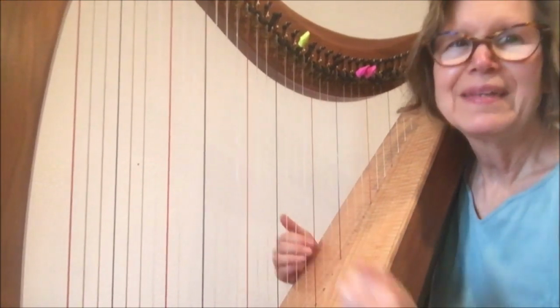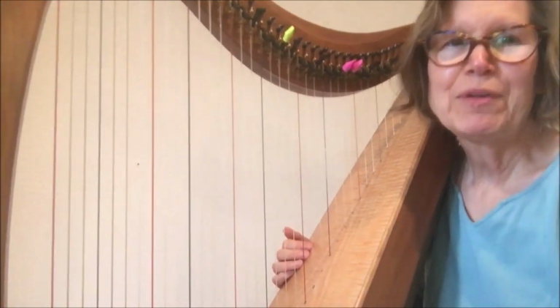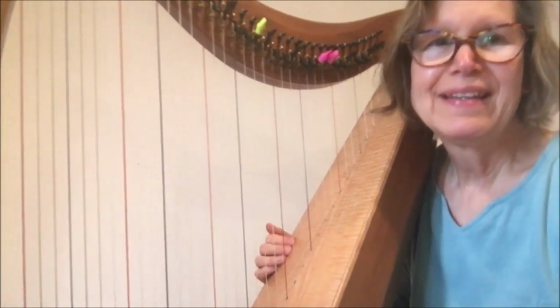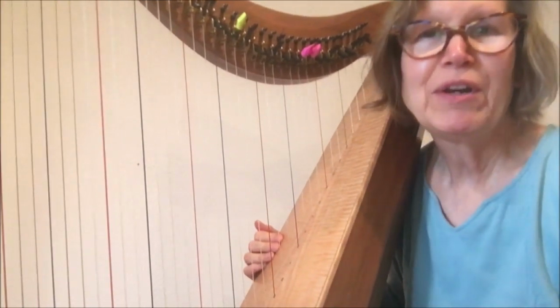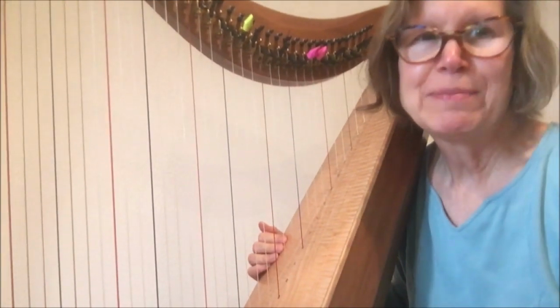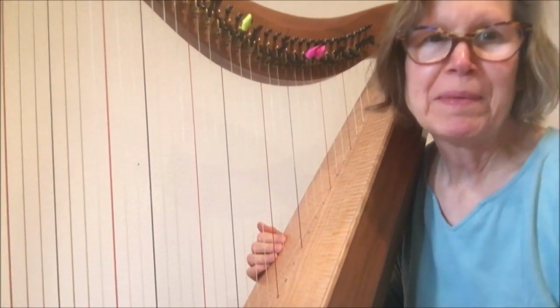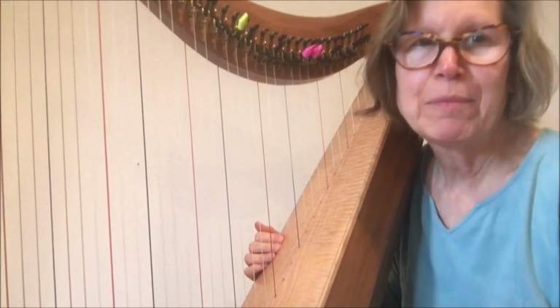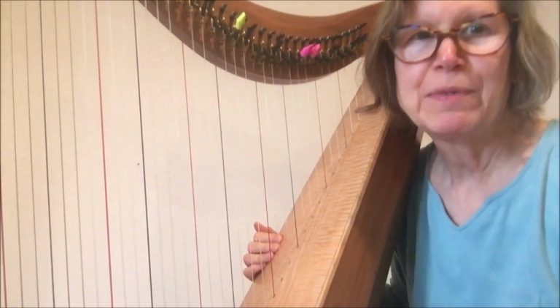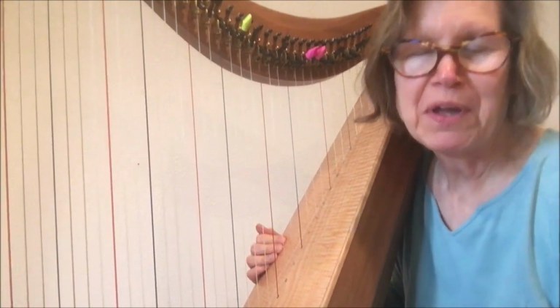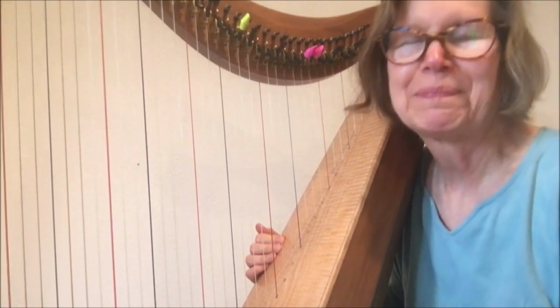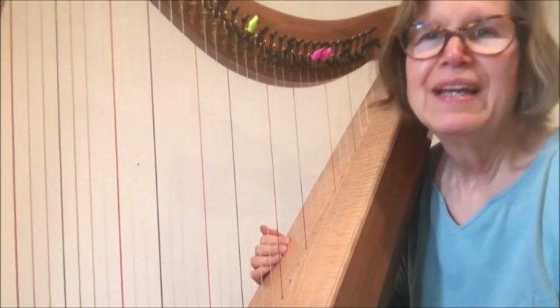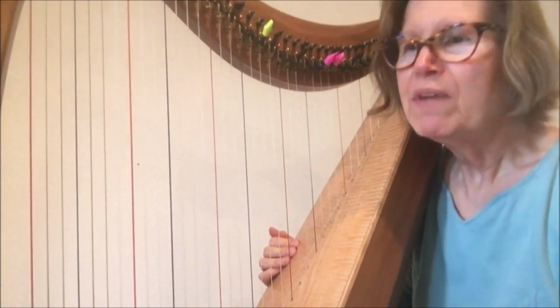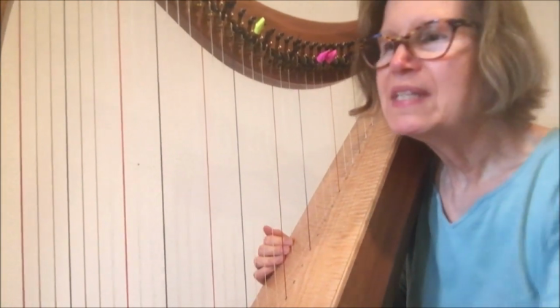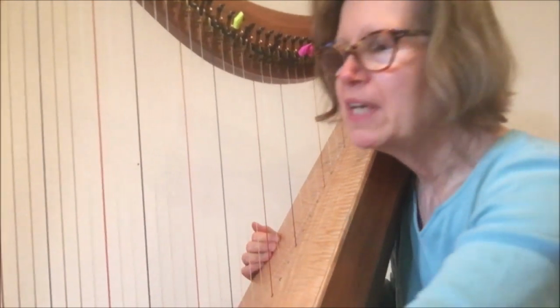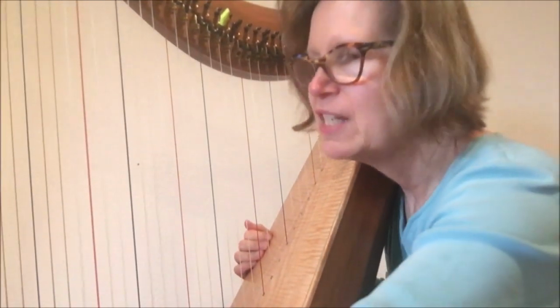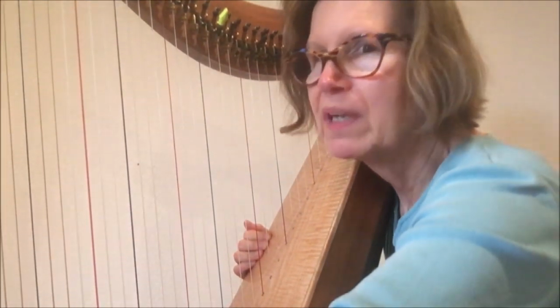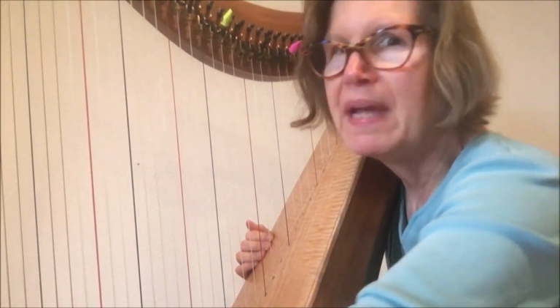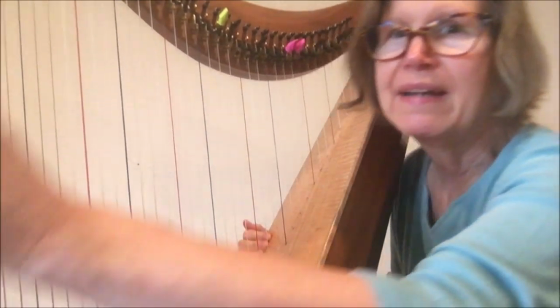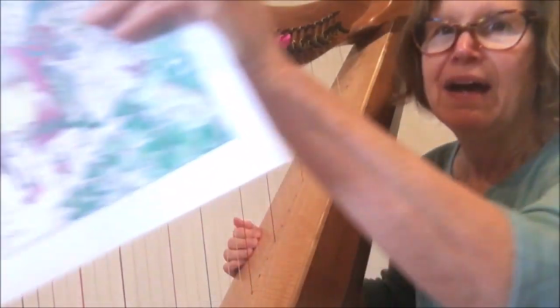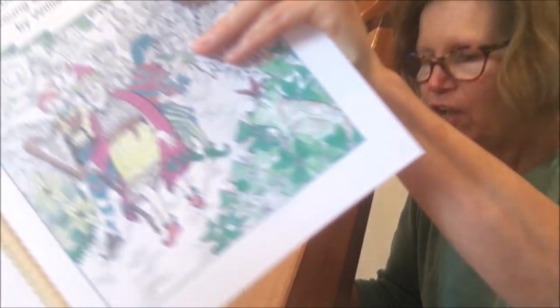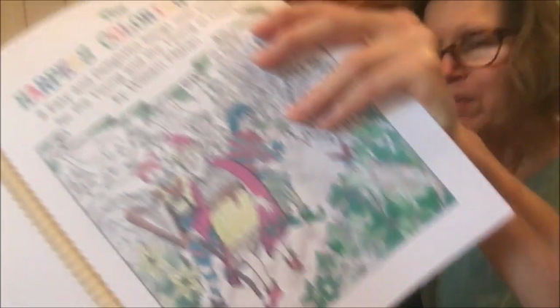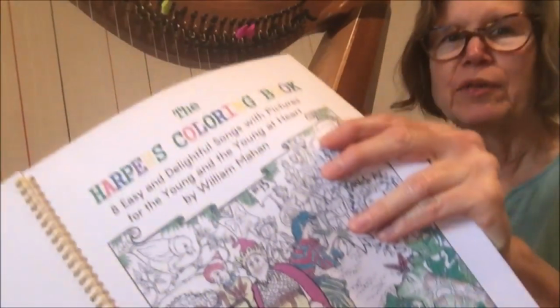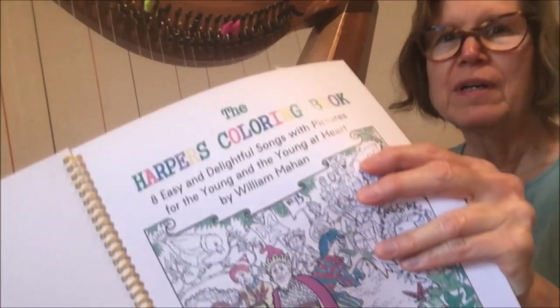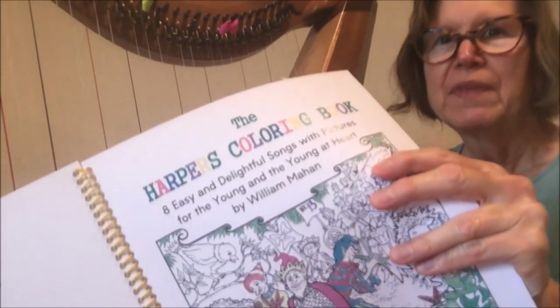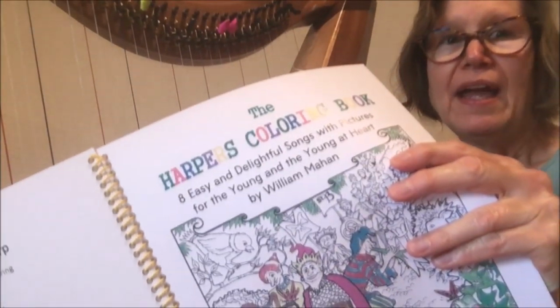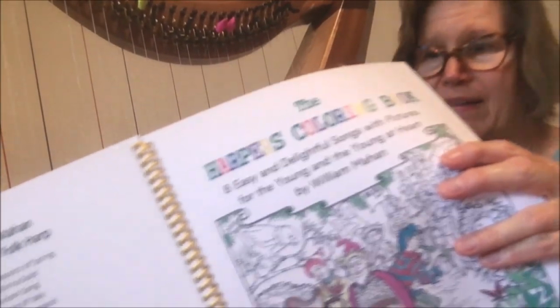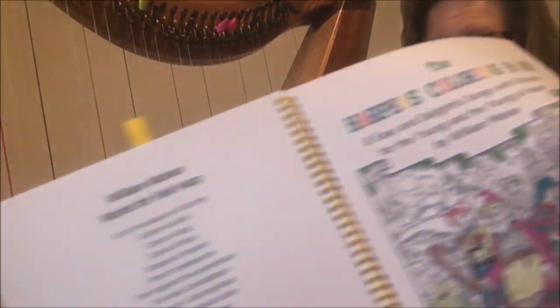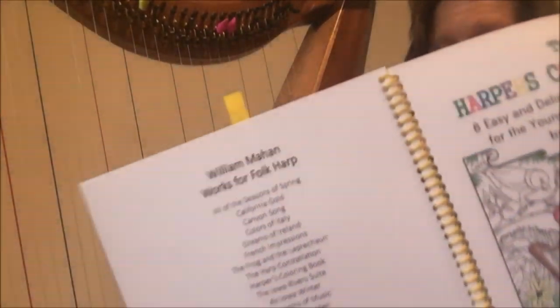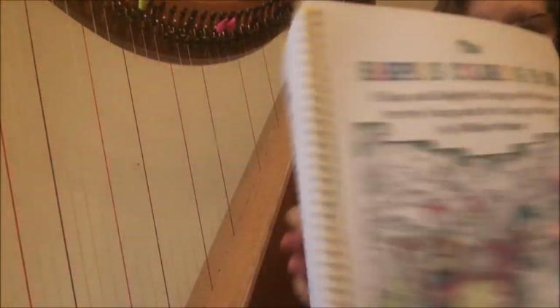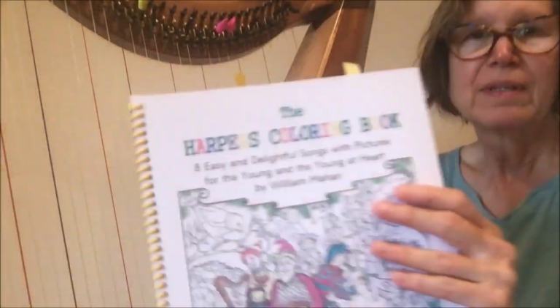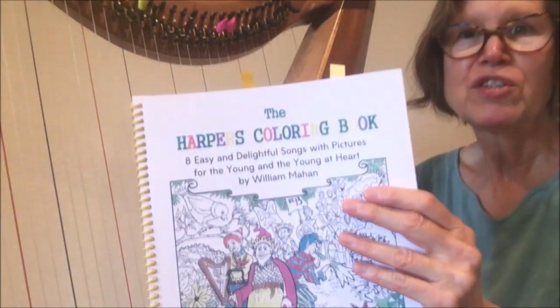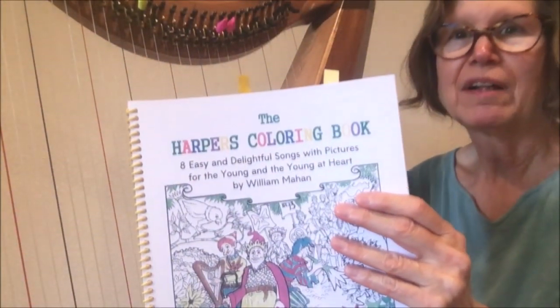Hi everybody. This is Mary Radspinner from Afghan Press Music for the Harp. We have a recent book here. It's by William Mahan. It's called The Harper's Coloring Book, and it's songs with pictures to color.